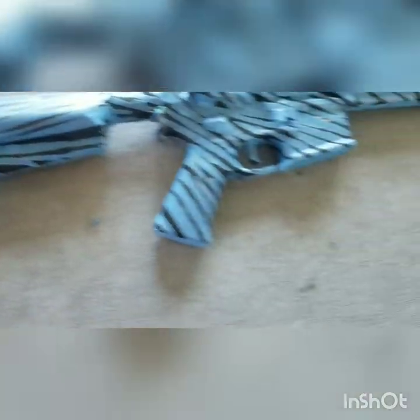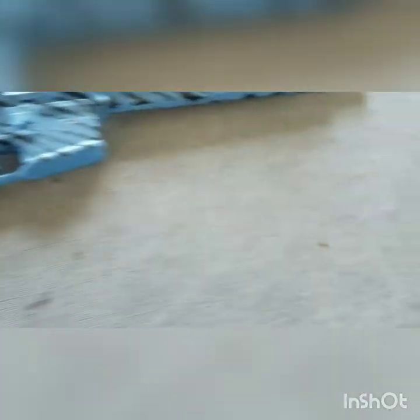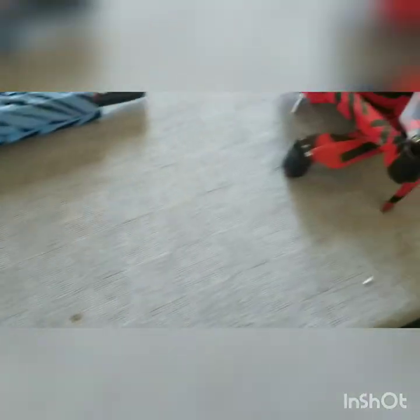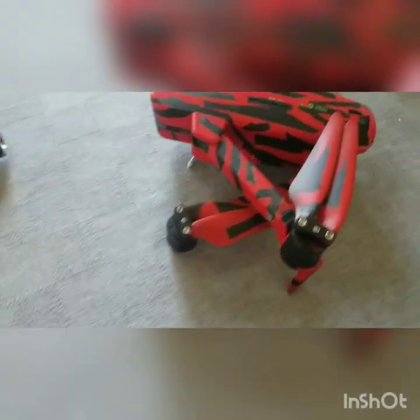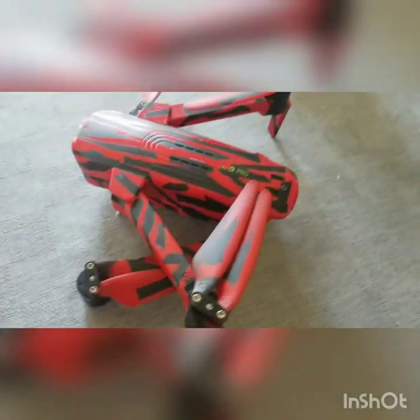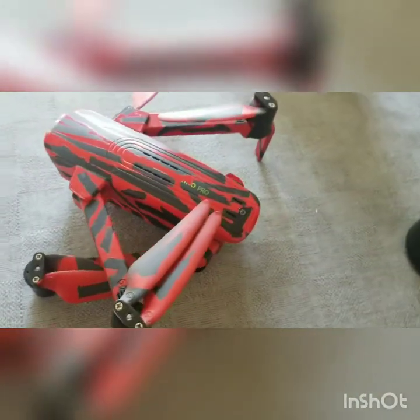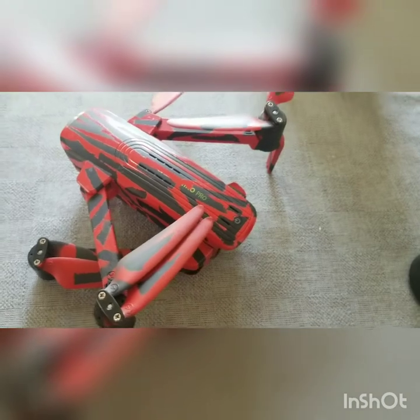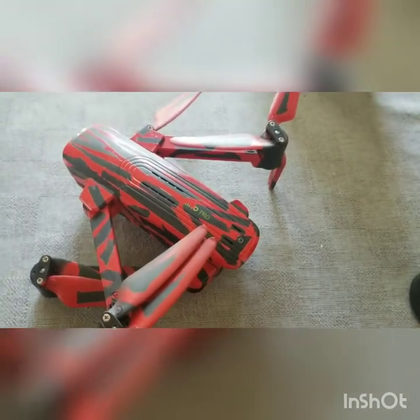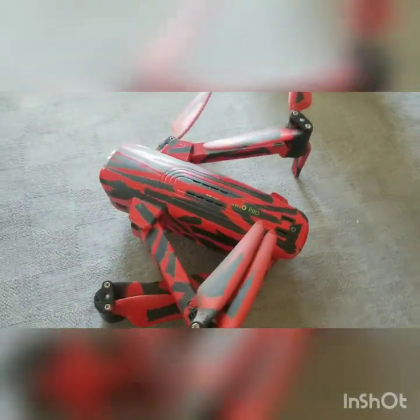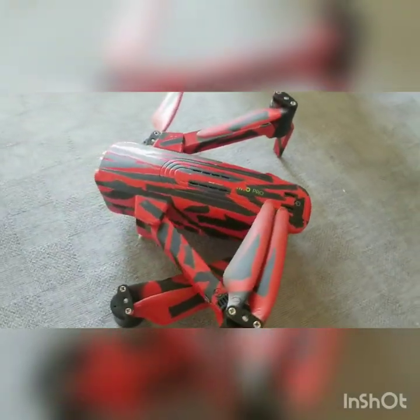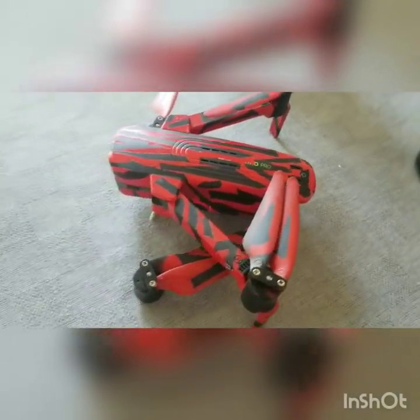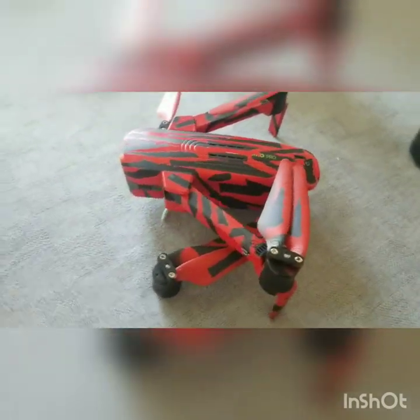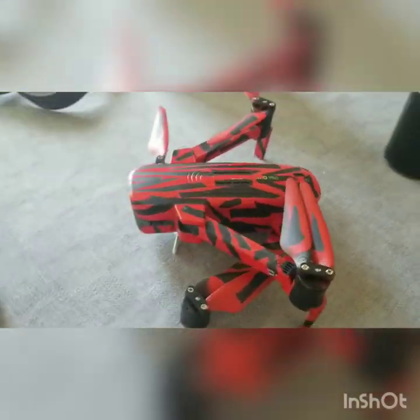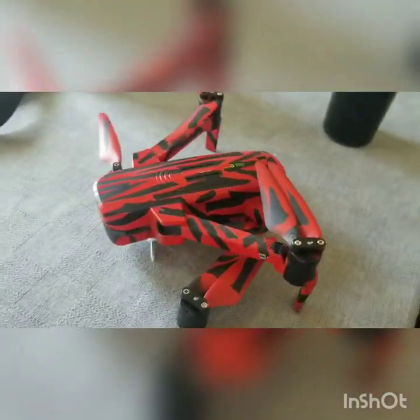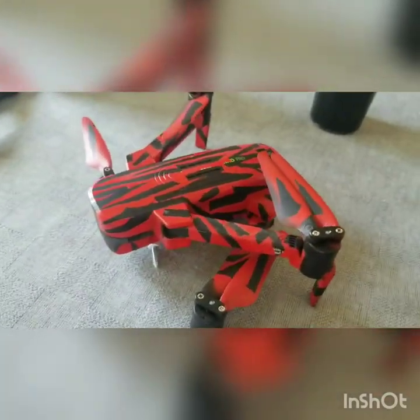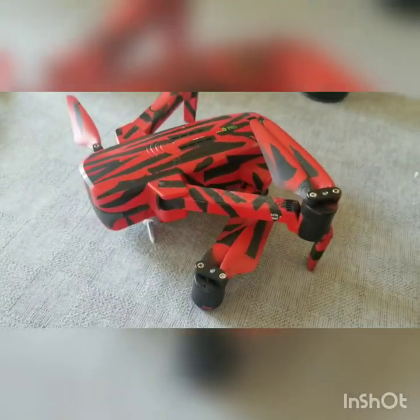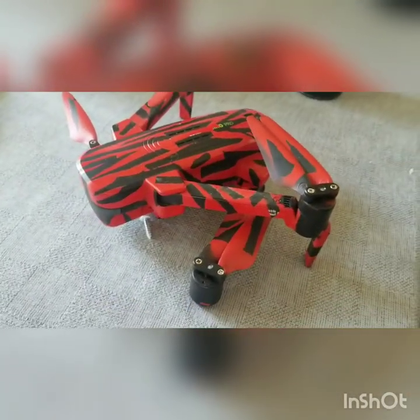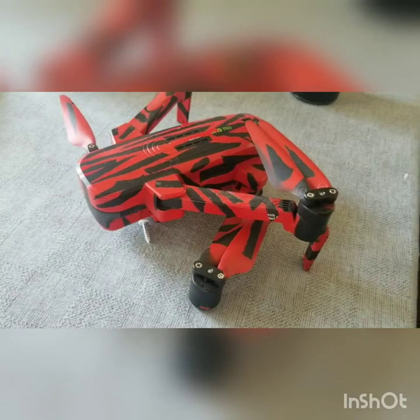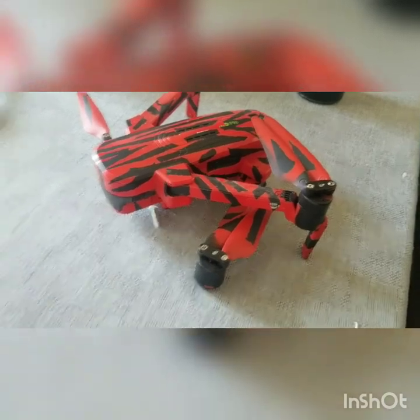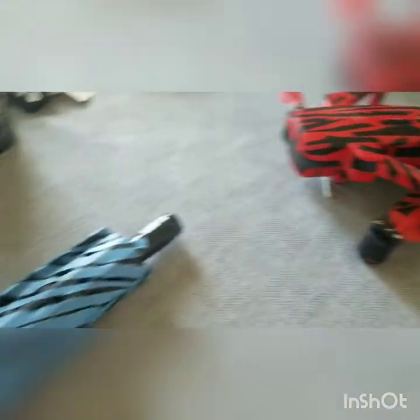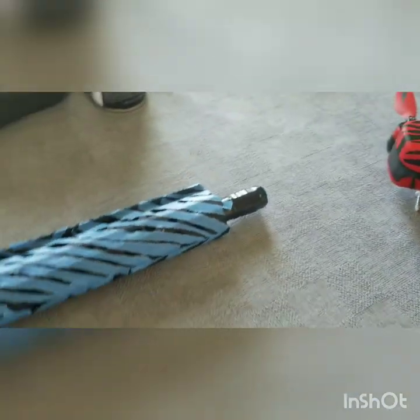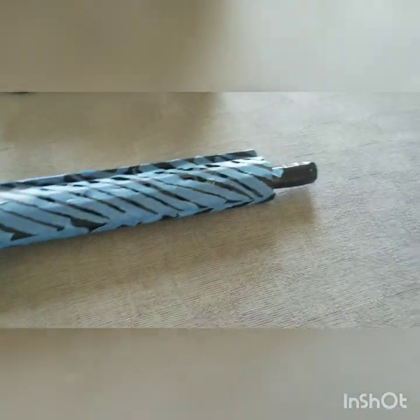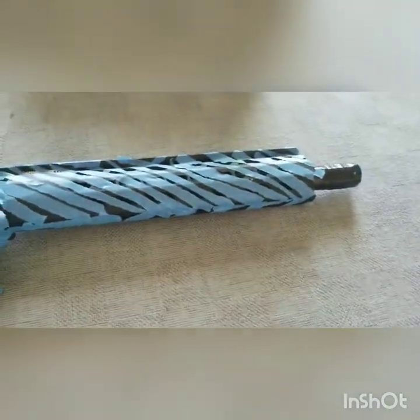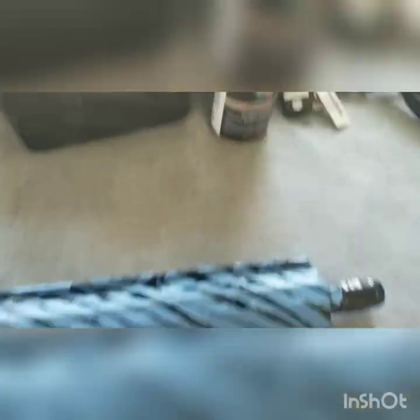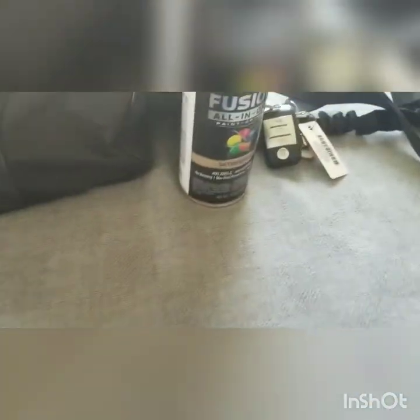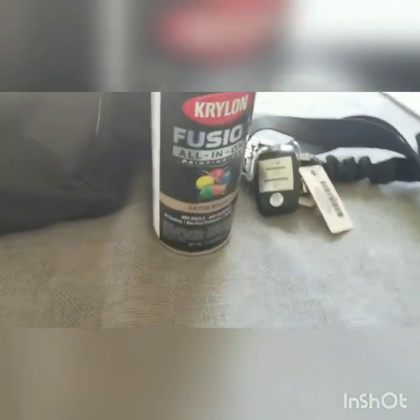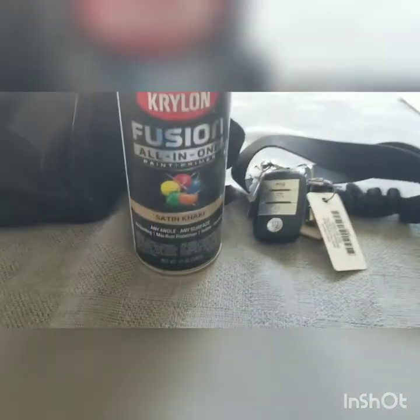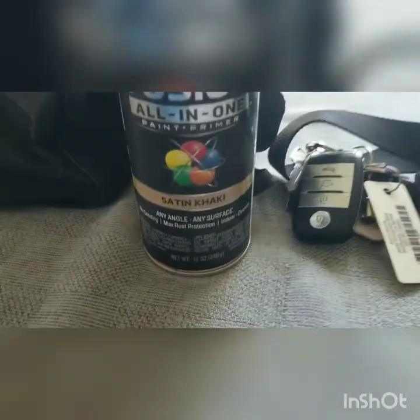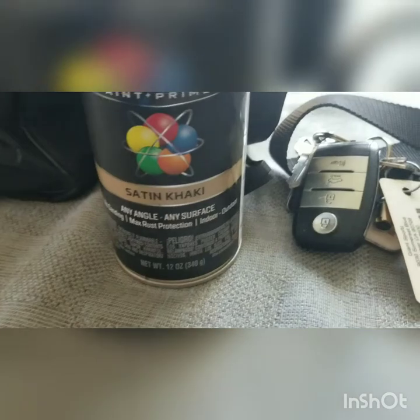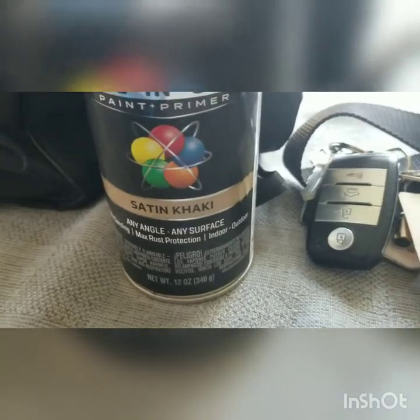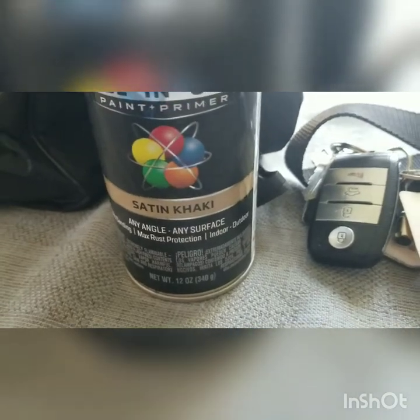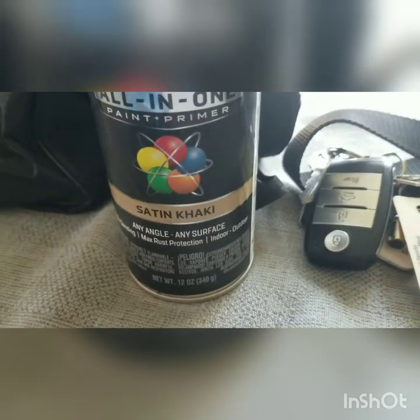Here's a drone I did a while back. I made a red drone for my surf videos. I'm going to do this one in khaki.